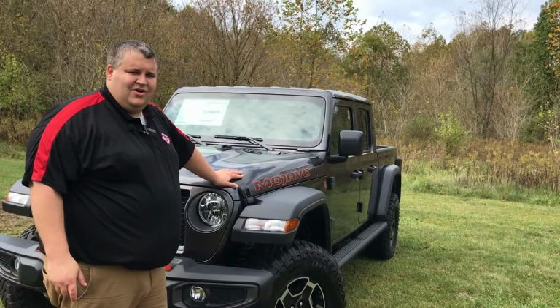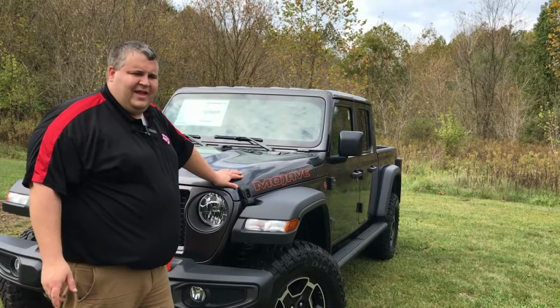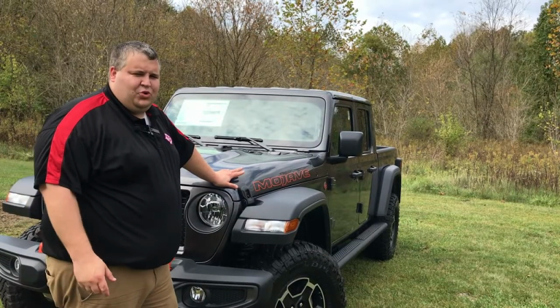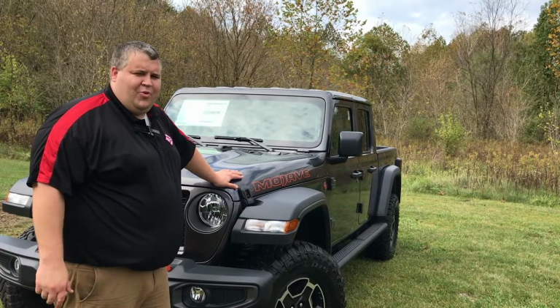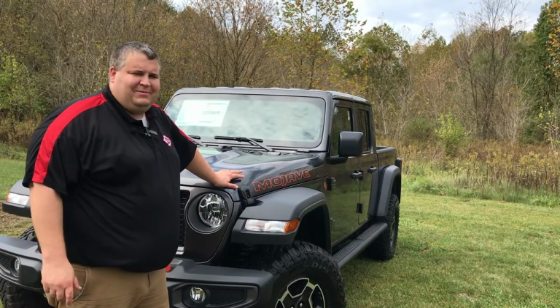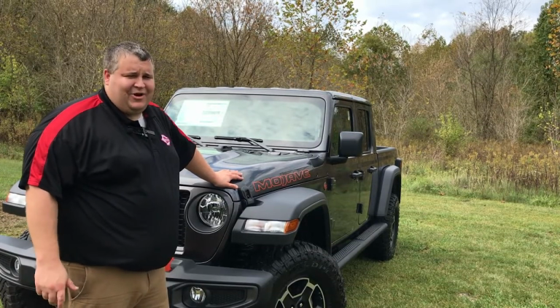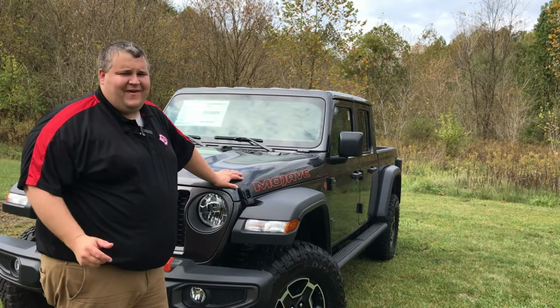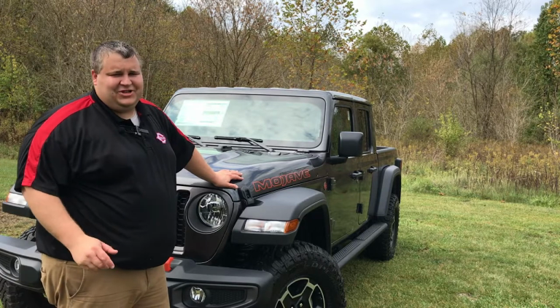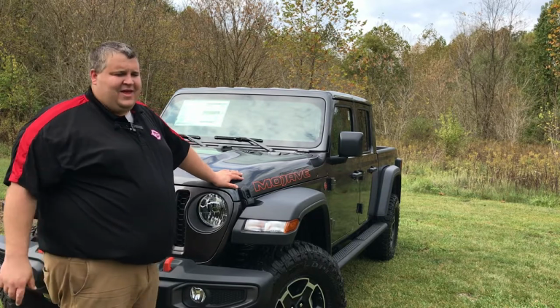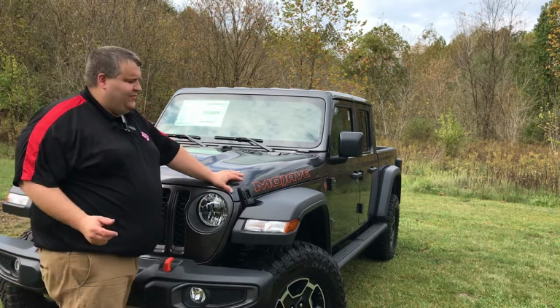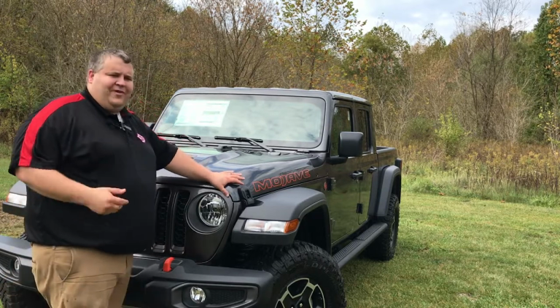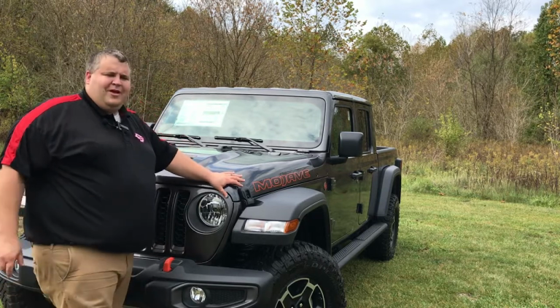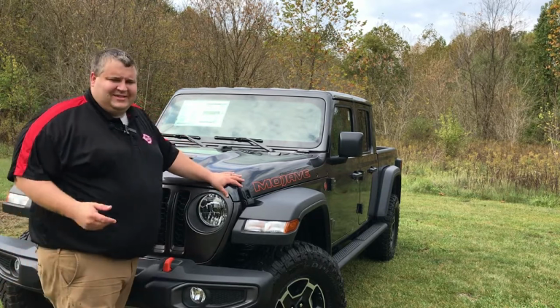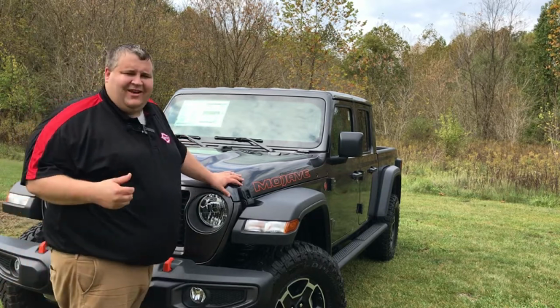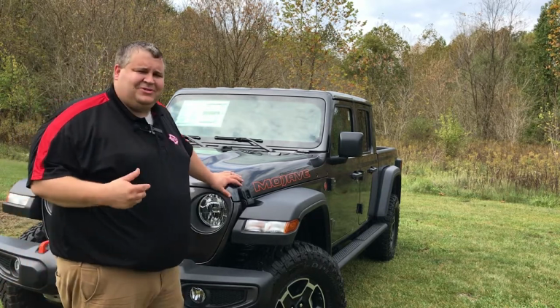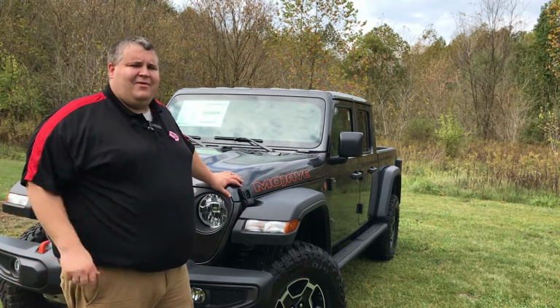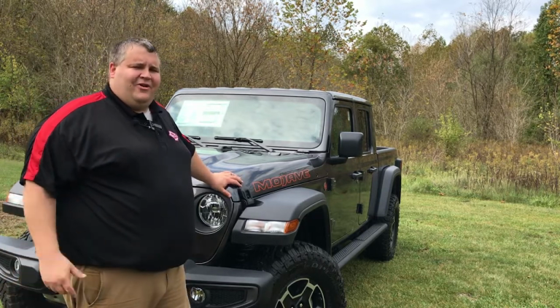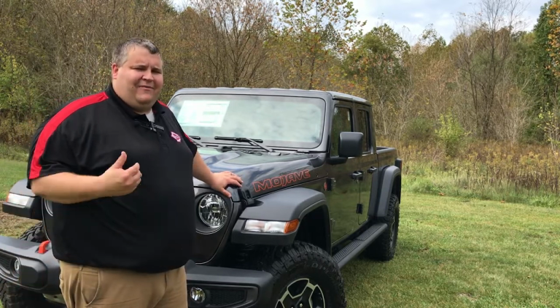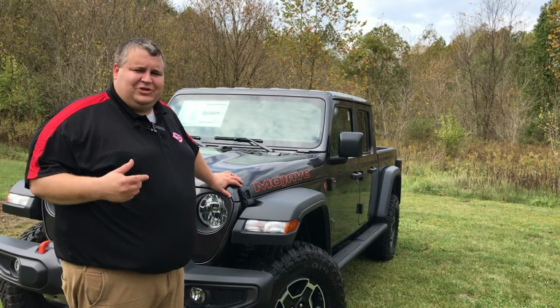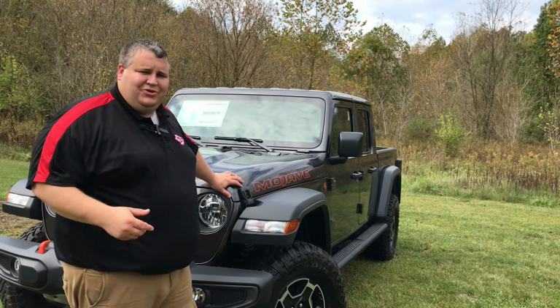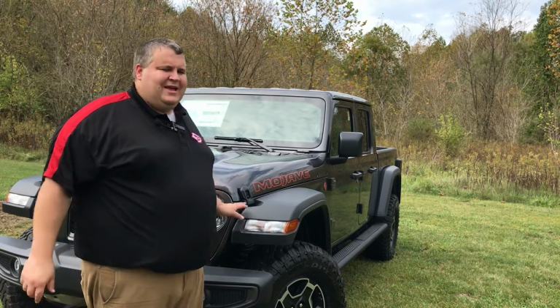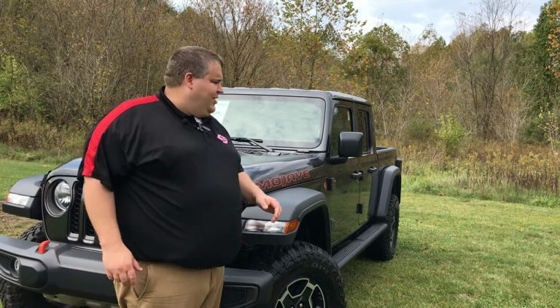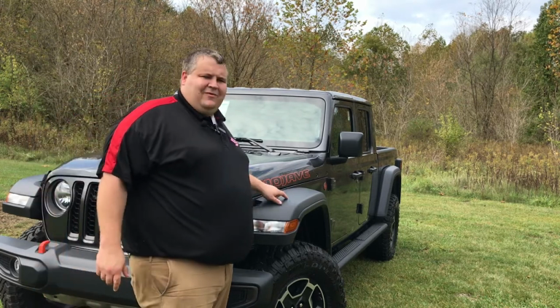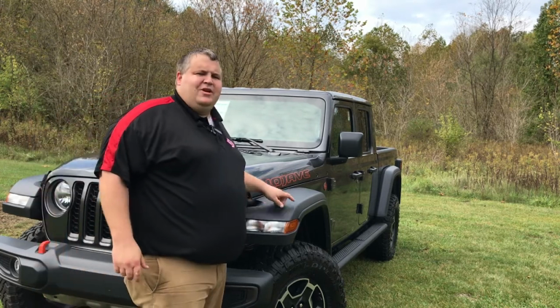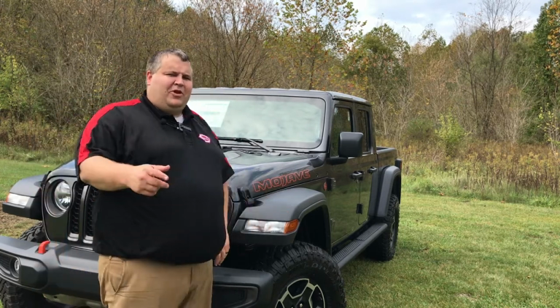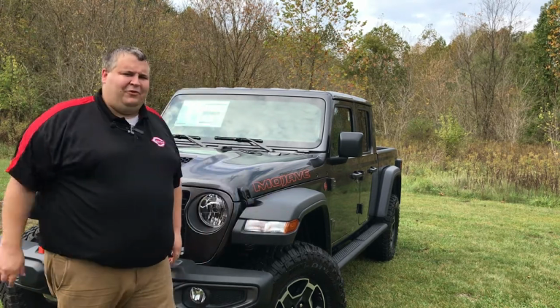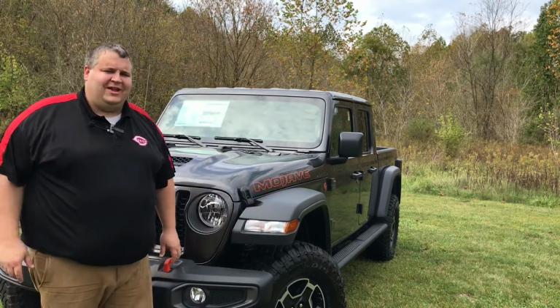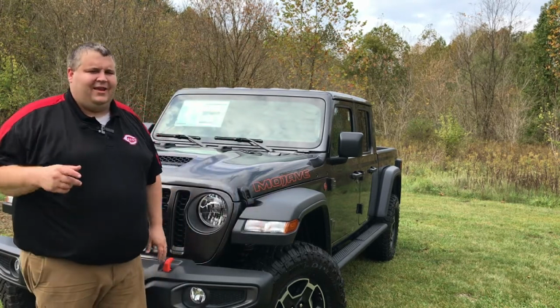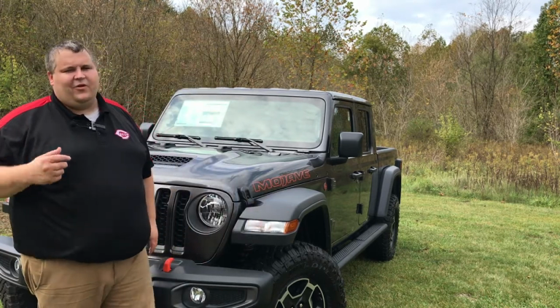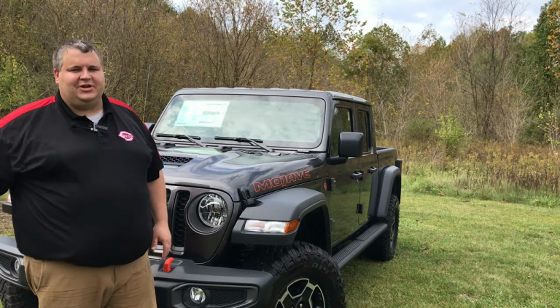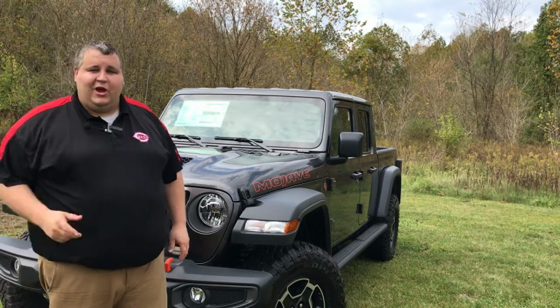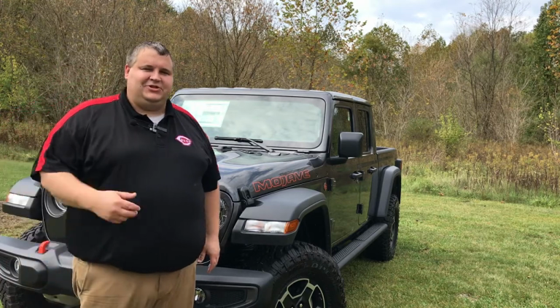That's our 2021 Jeep Gladiator Mojave Edition. If you liked the video on the vehicle, please like, comment, and subscribe on our Instagram, Facebook, Twitter, and YouTube. Tell me what you liked about the vehicle. Tell me where you take it first. Thank you for watching — I hope to see you soon.